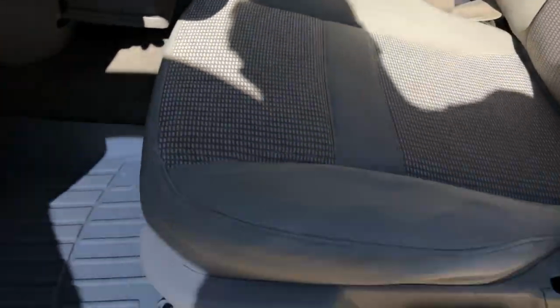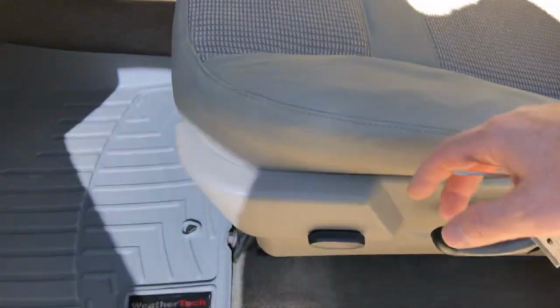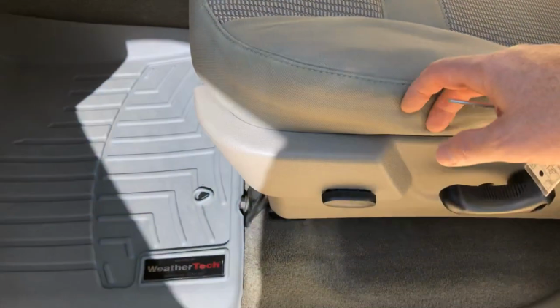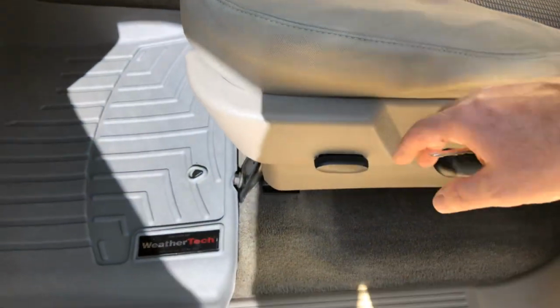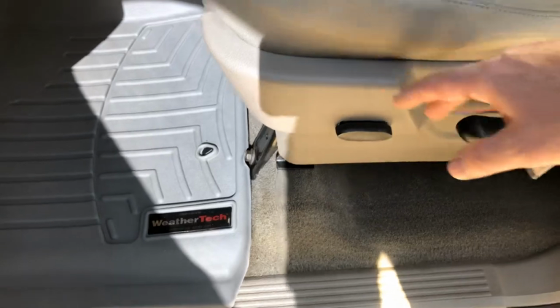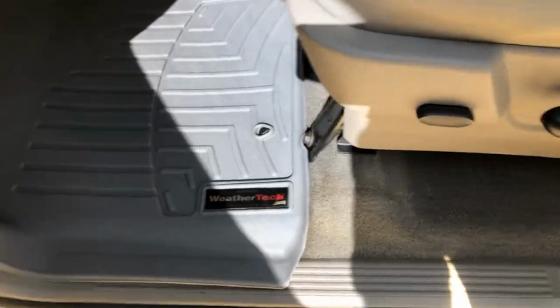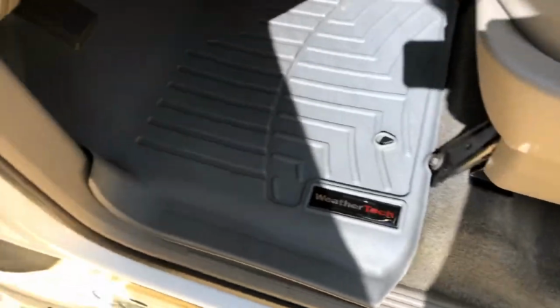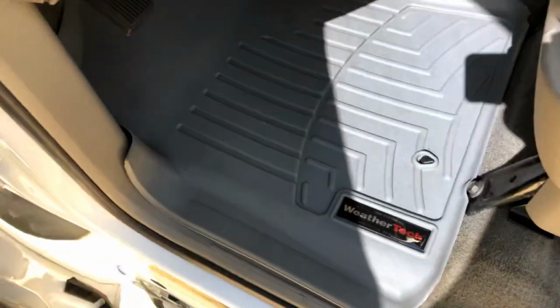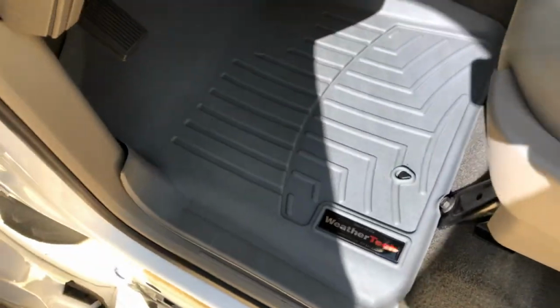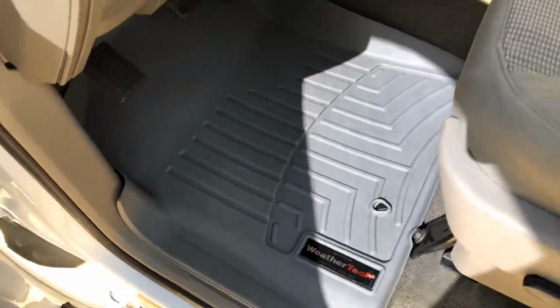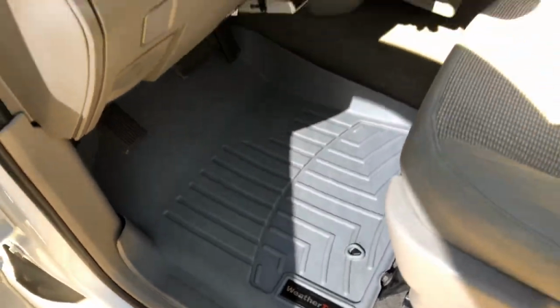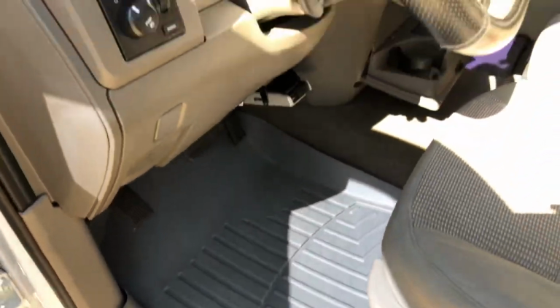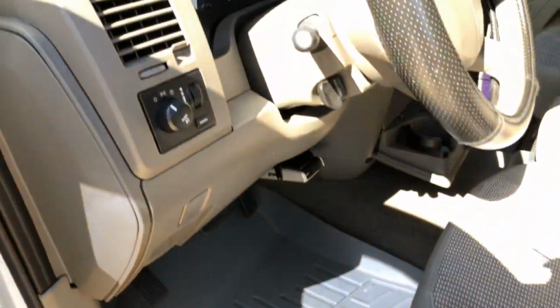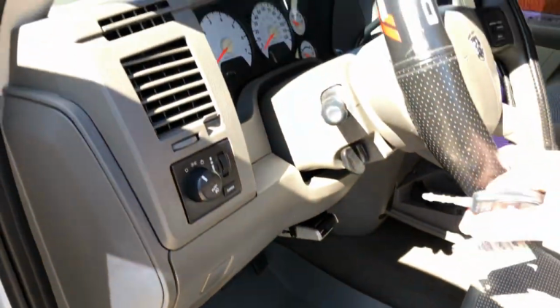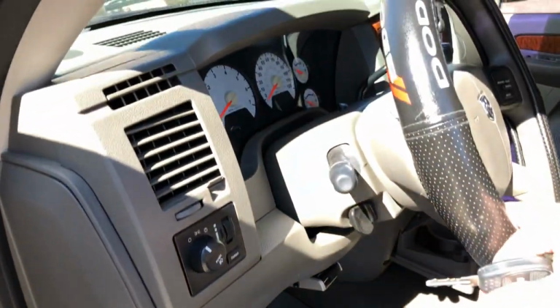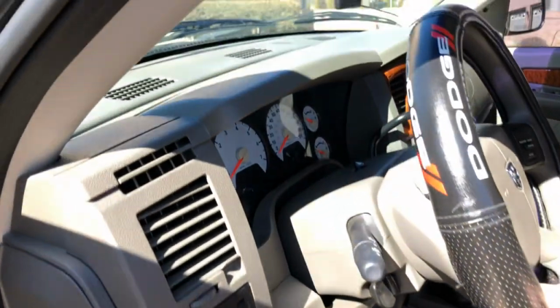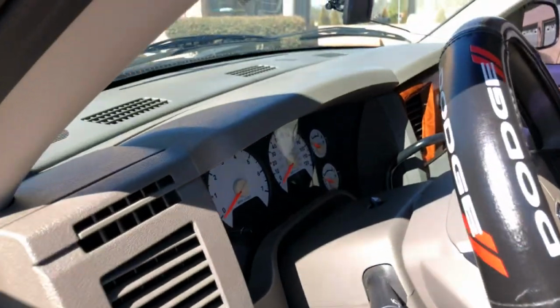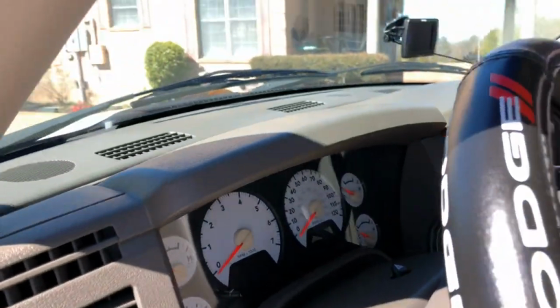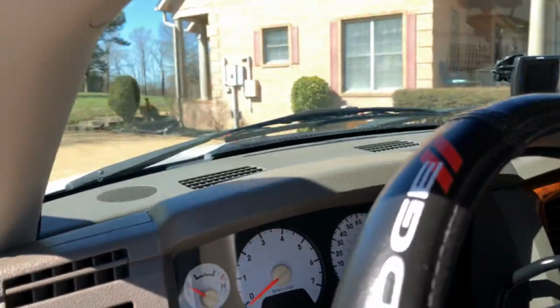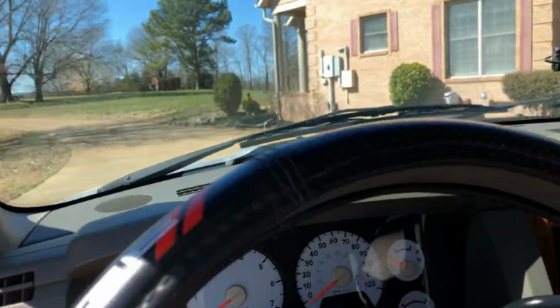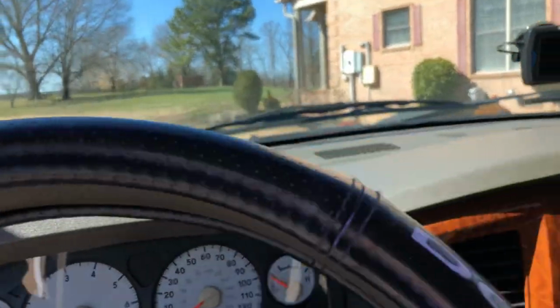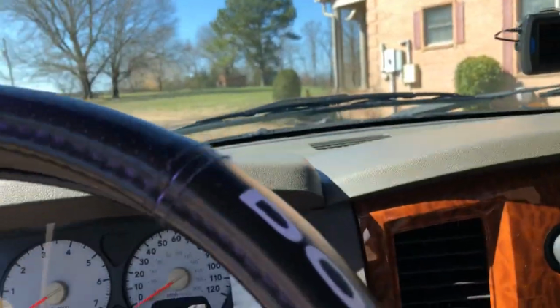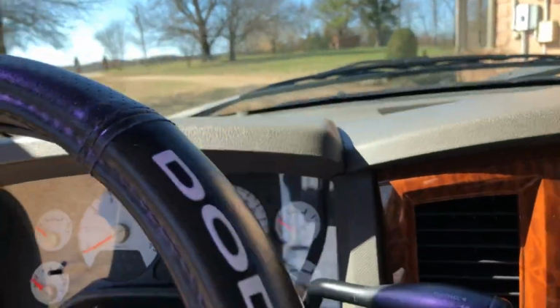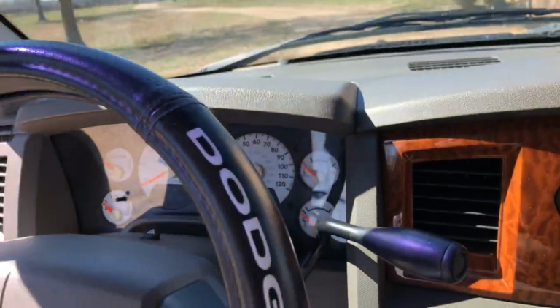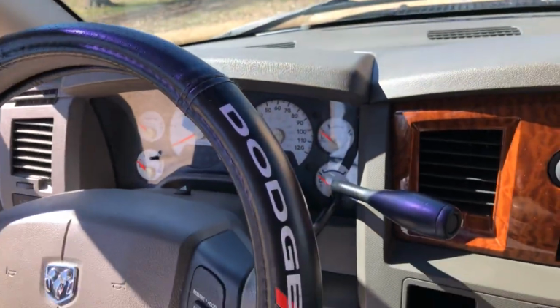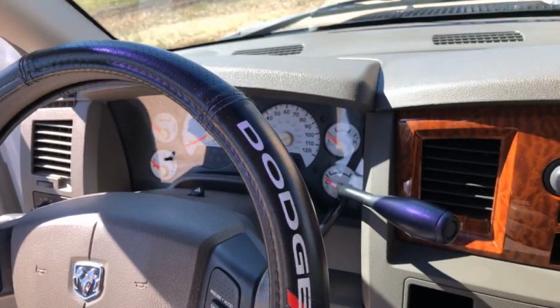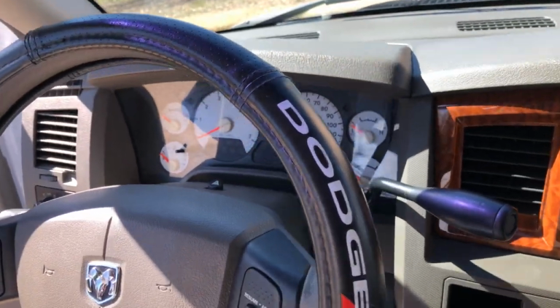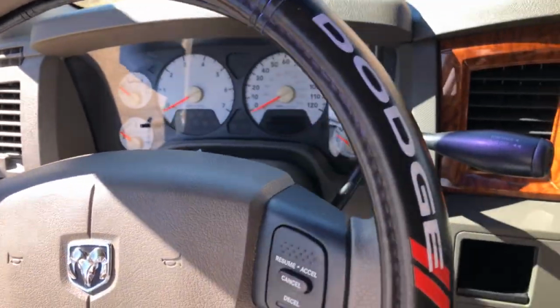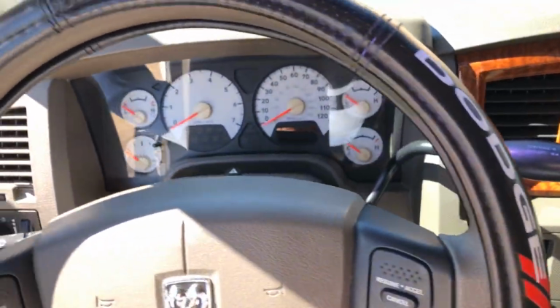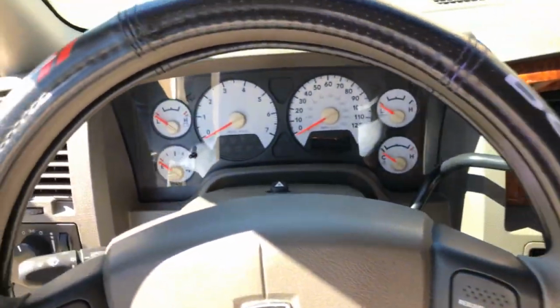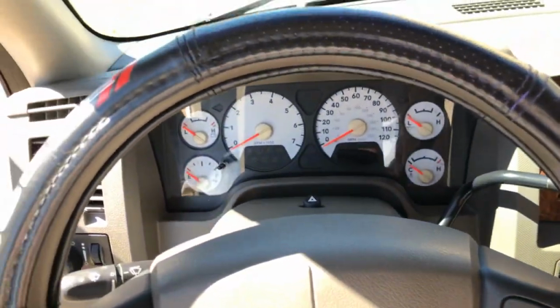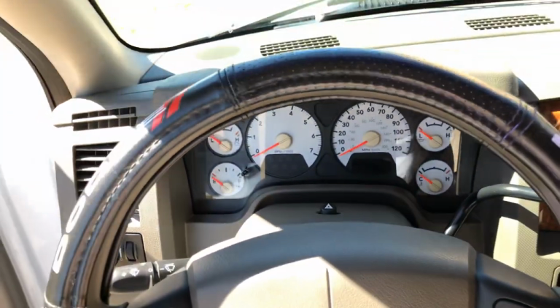It's got a power seat on the driver's side and nice WeatherTech floor mats throughout. I left the steering wheel cover on — it's kind of neat, but if you don't like it I can remove it.